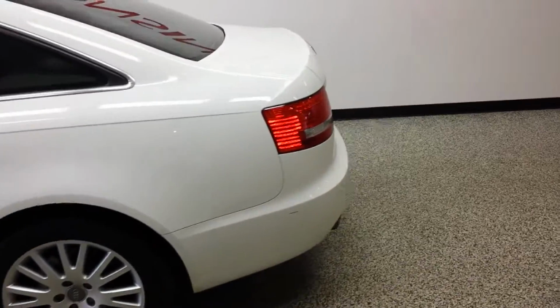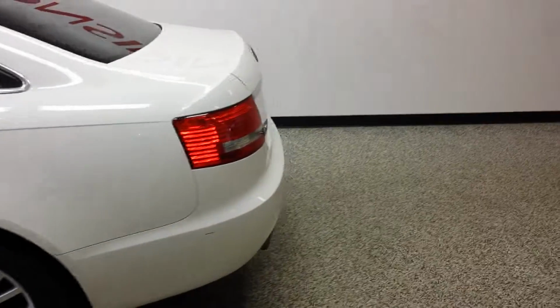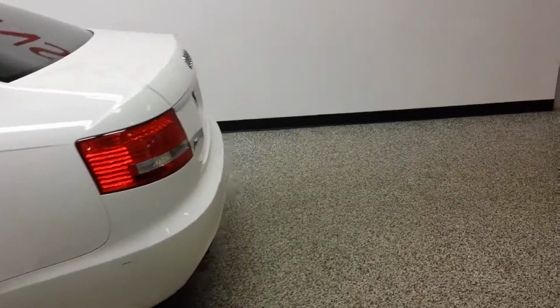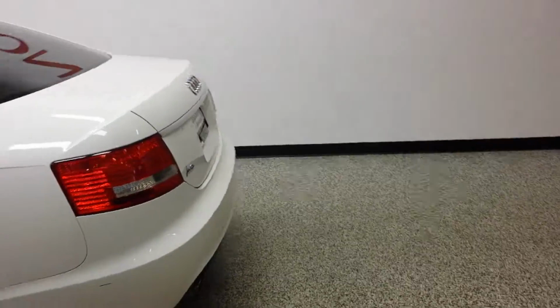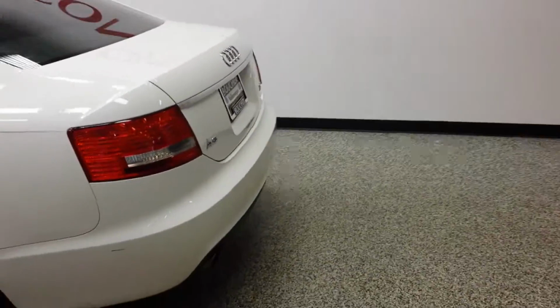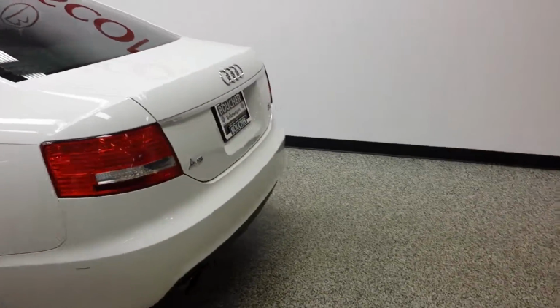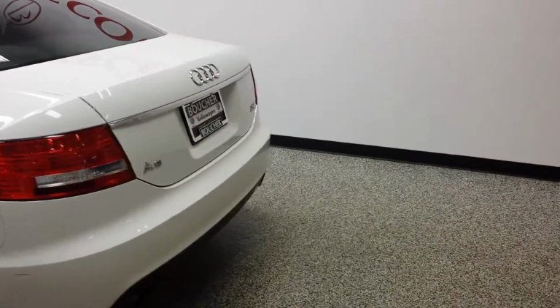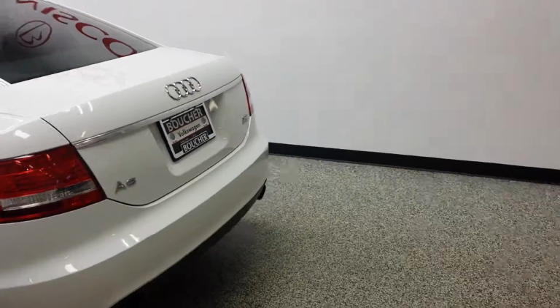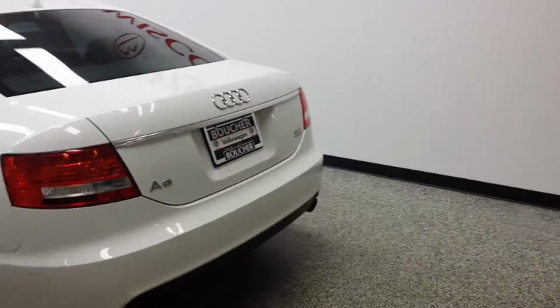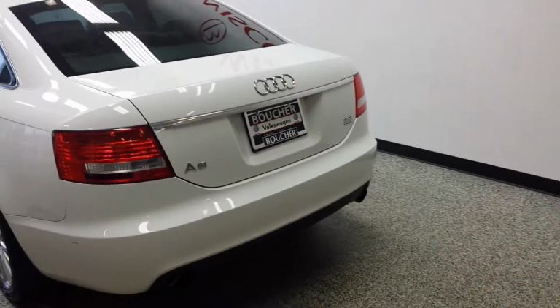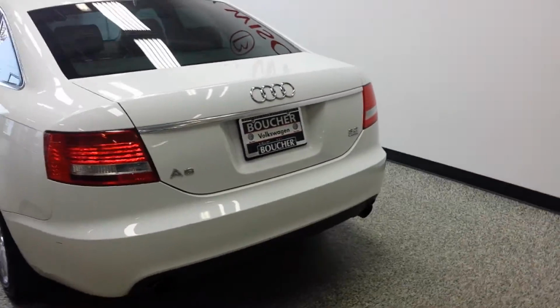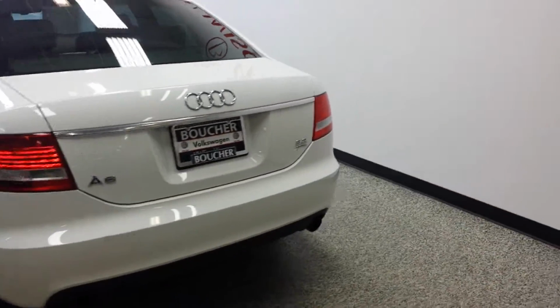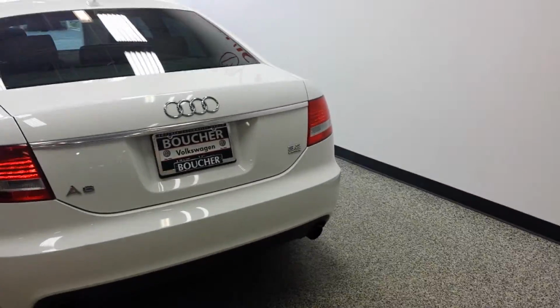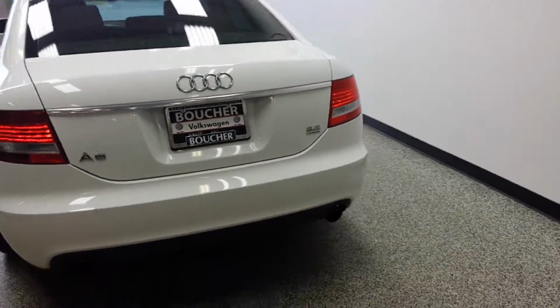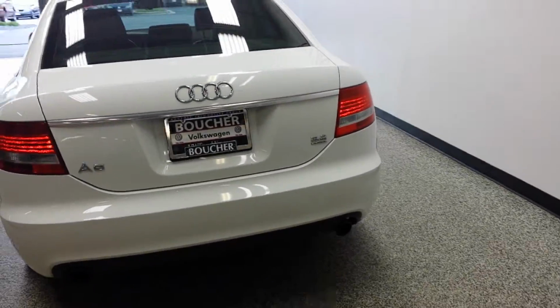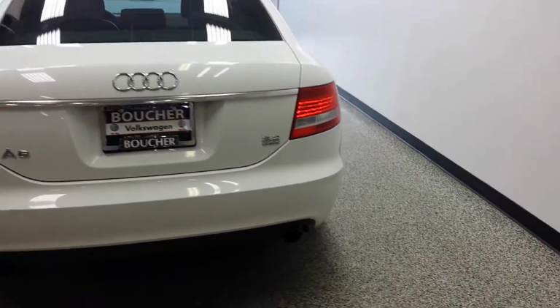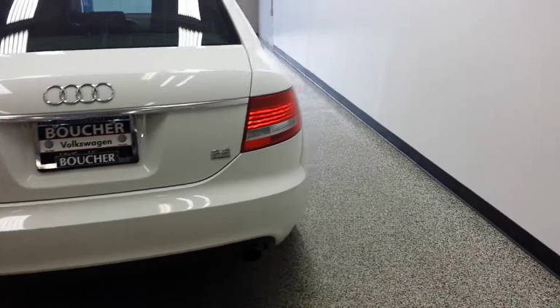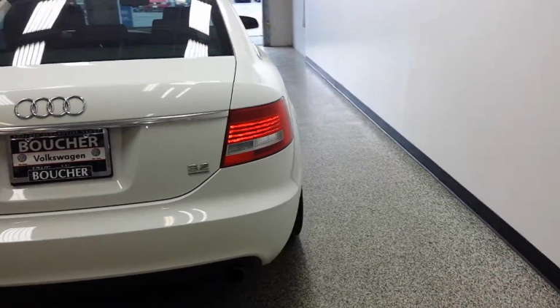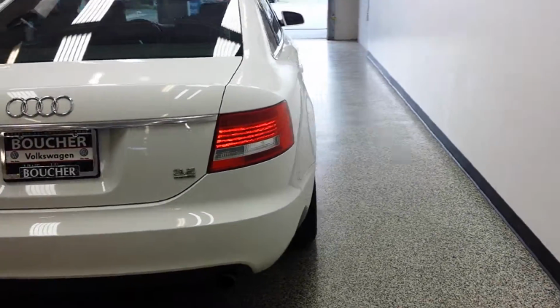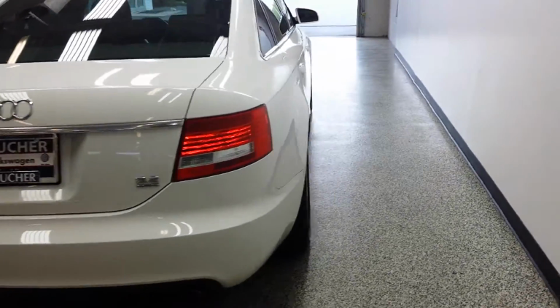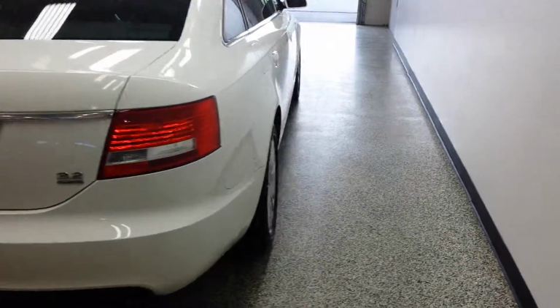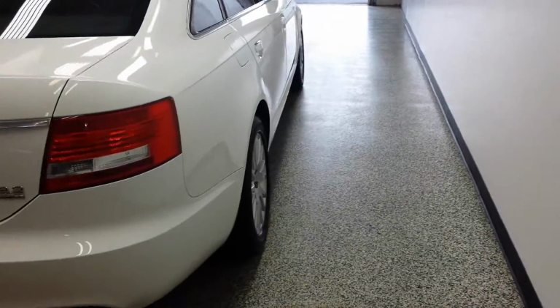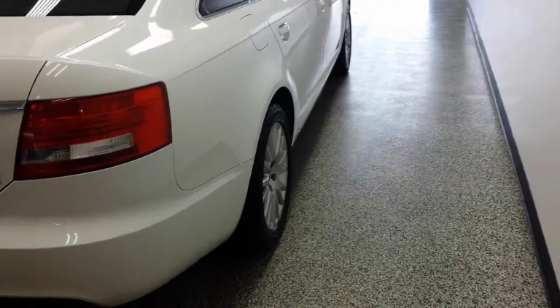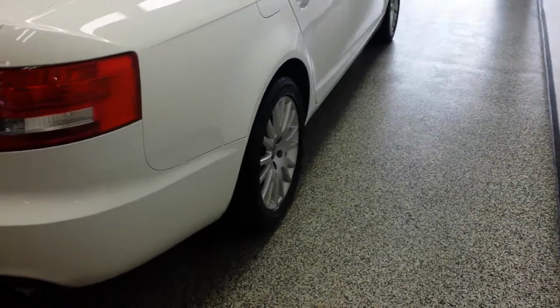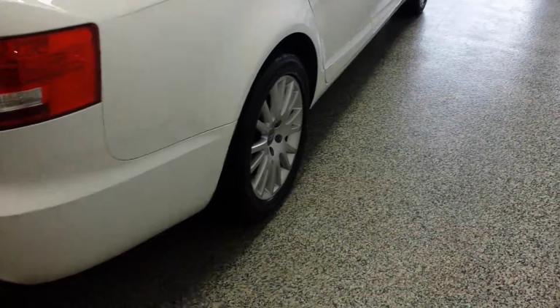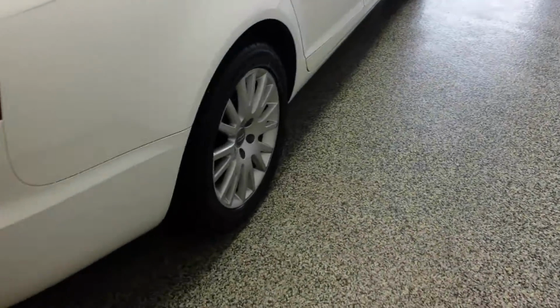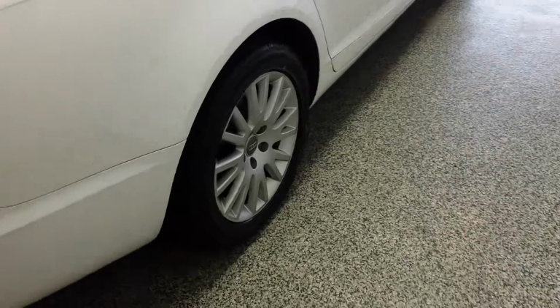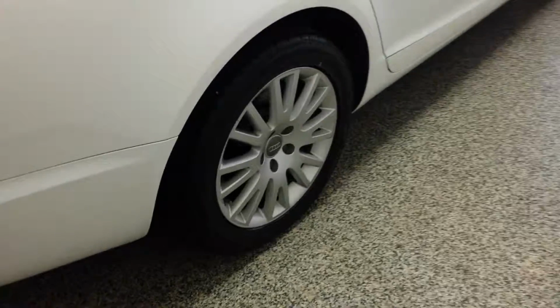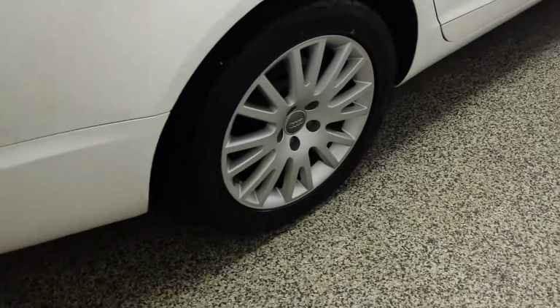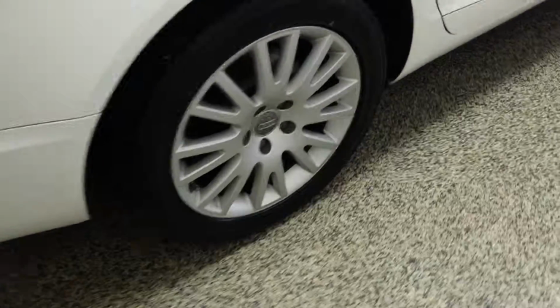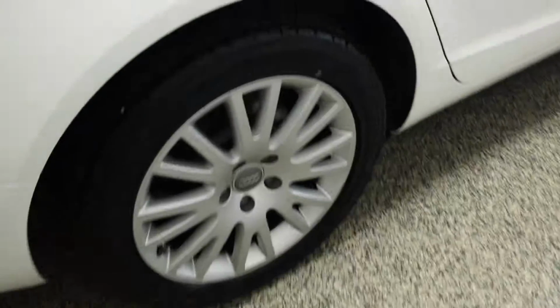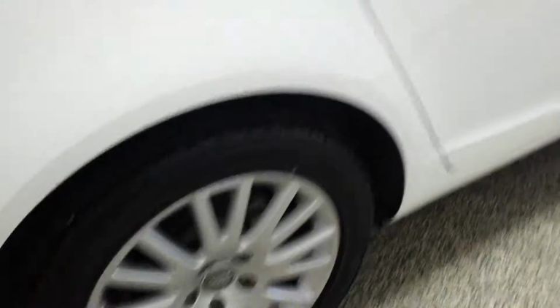Coming around here to the back, it's a really nice sized car. This vehicle does come equipped with really nice alloy wheels.